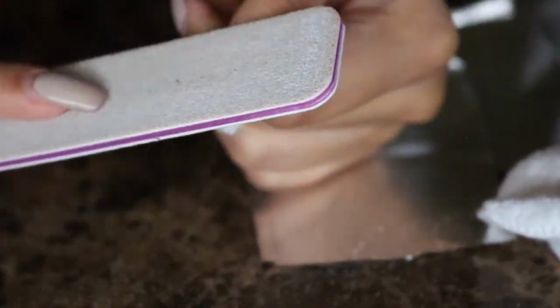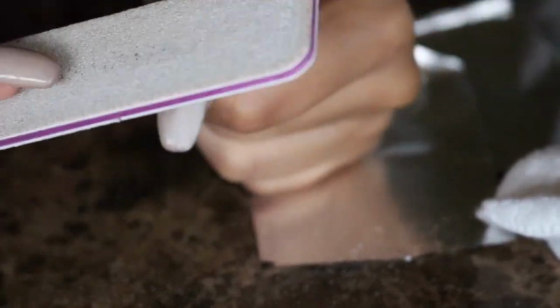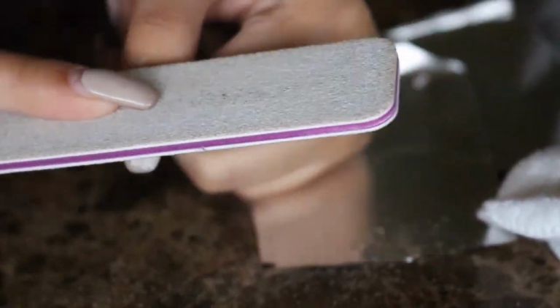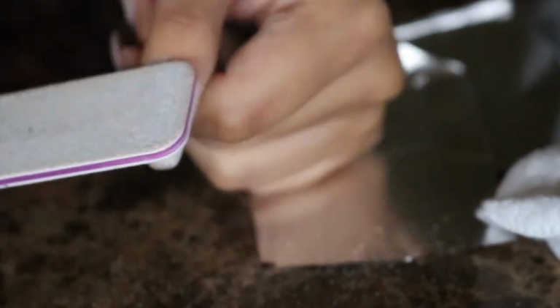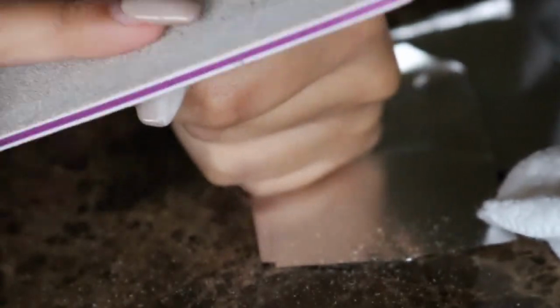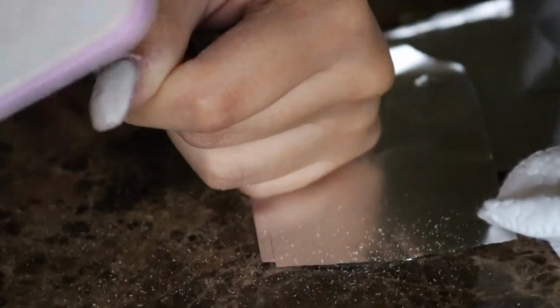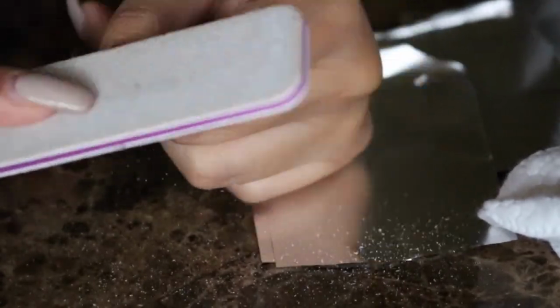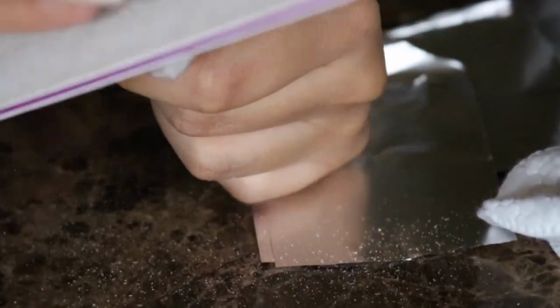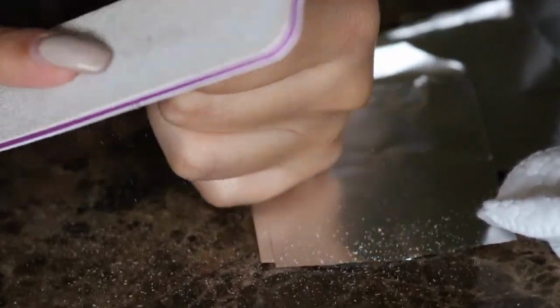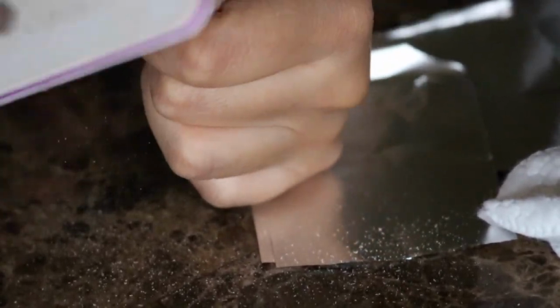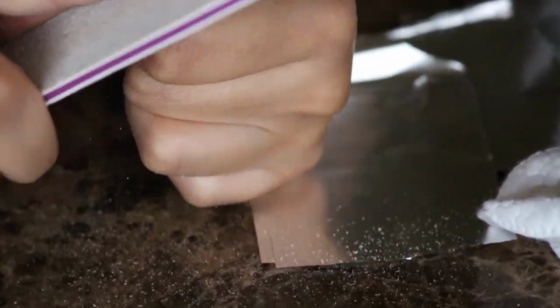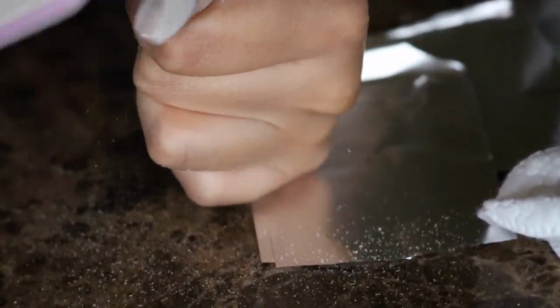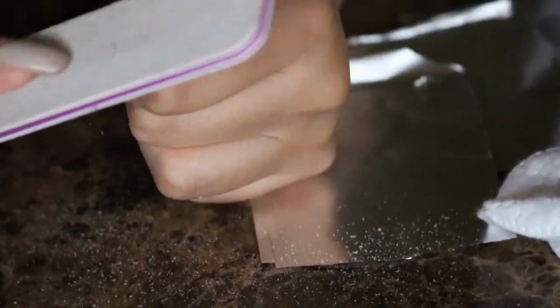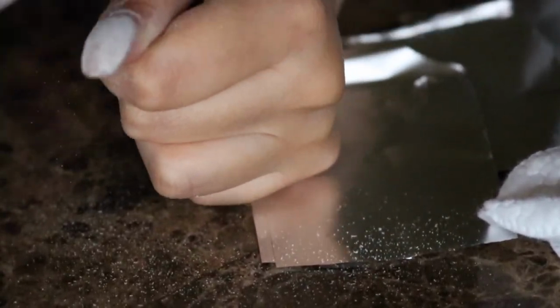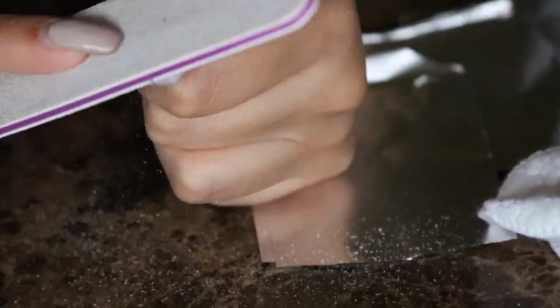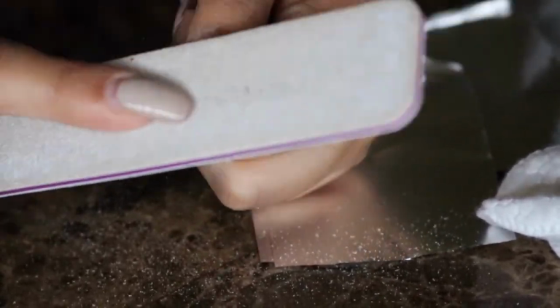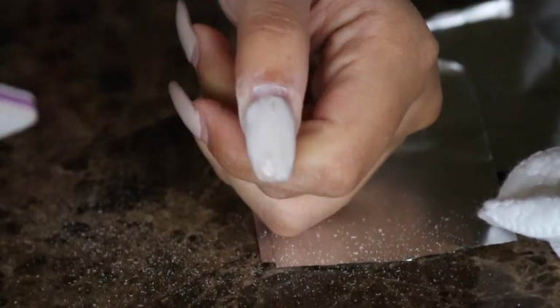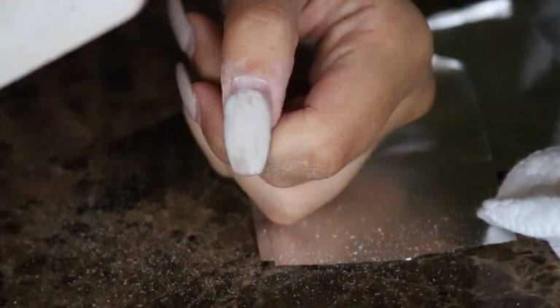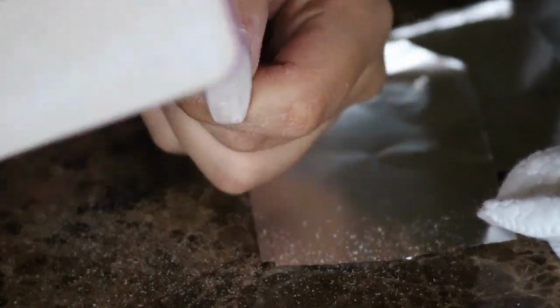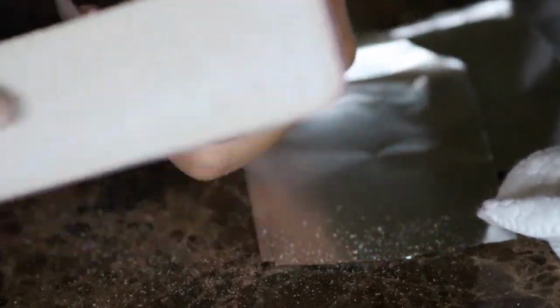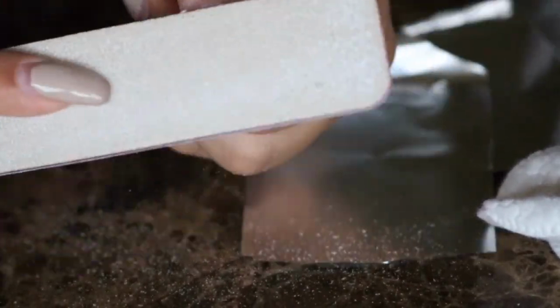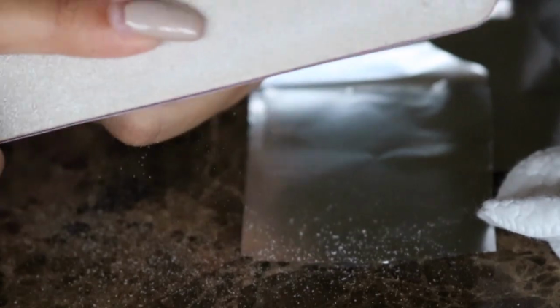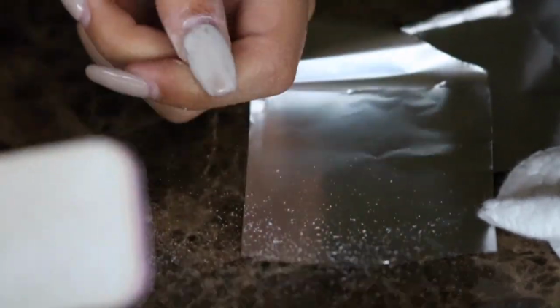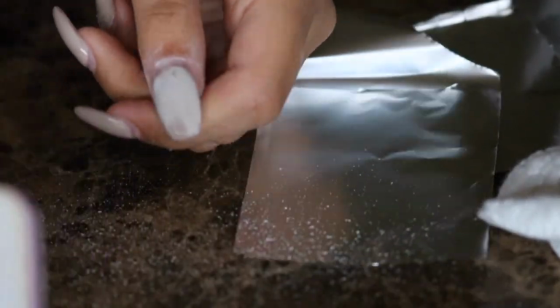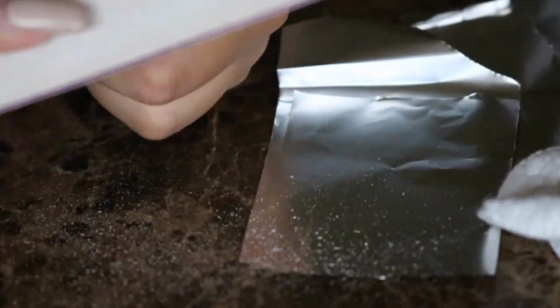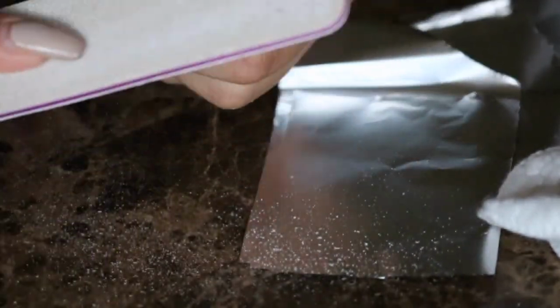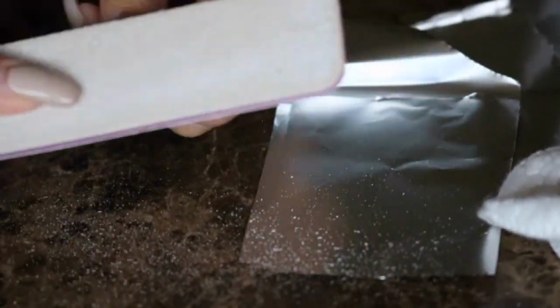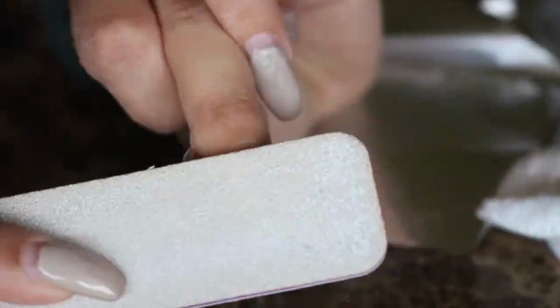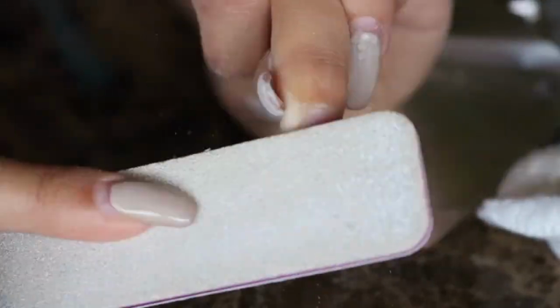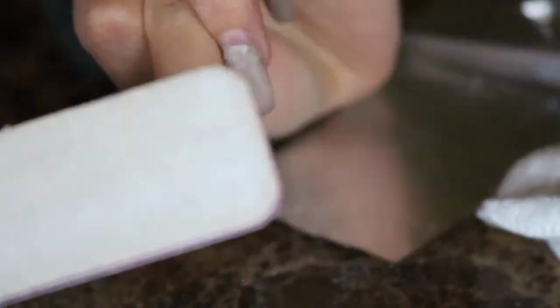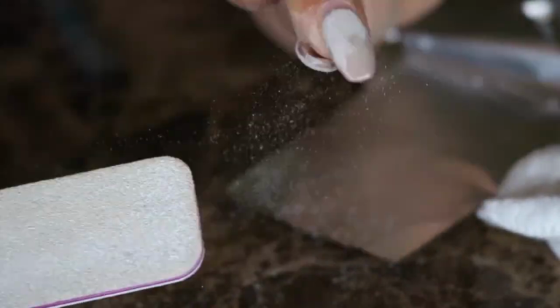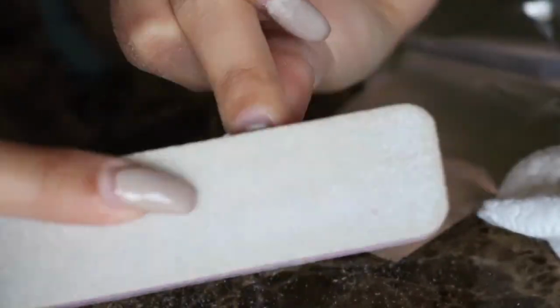Next, I'm going to start filing off the gel top coat off of all the nails, as this helps the acetone penetrate to the acrylic layers.